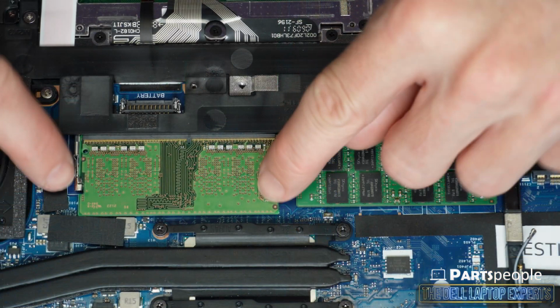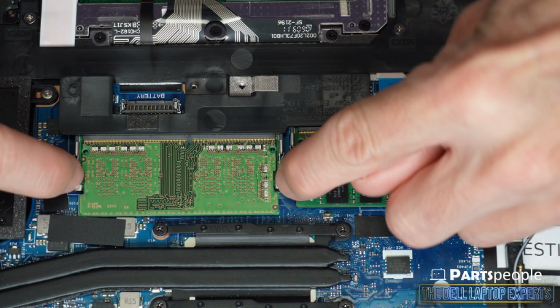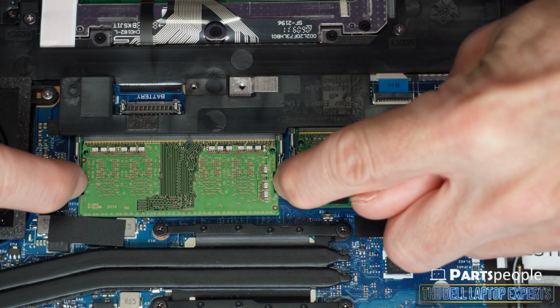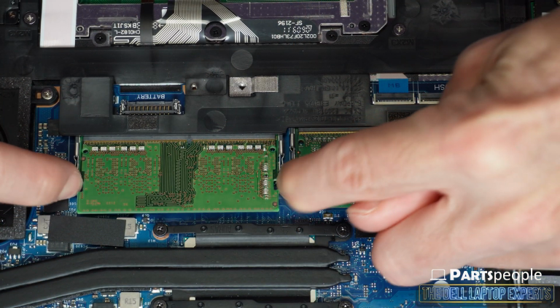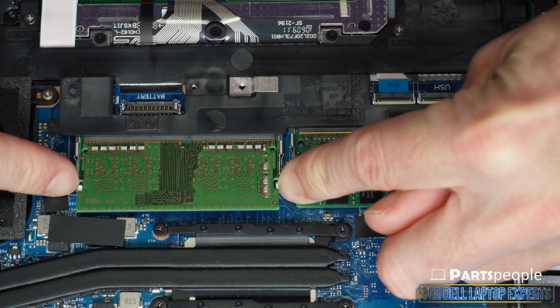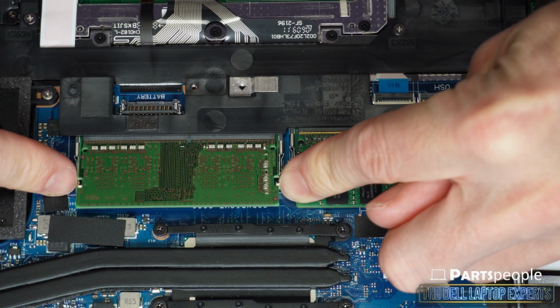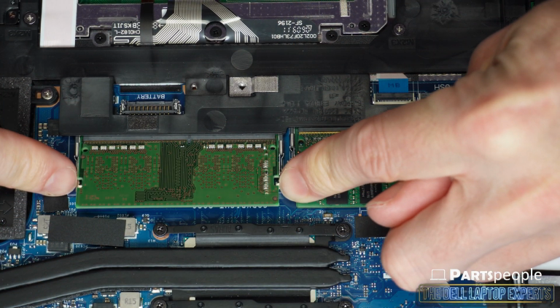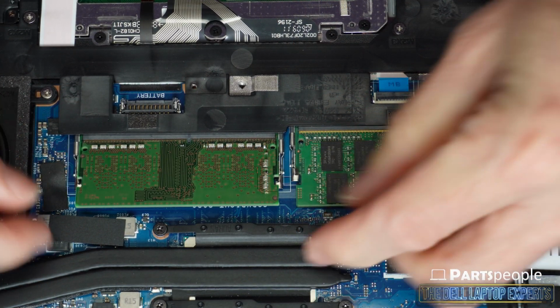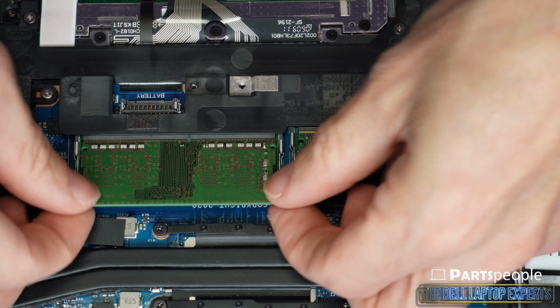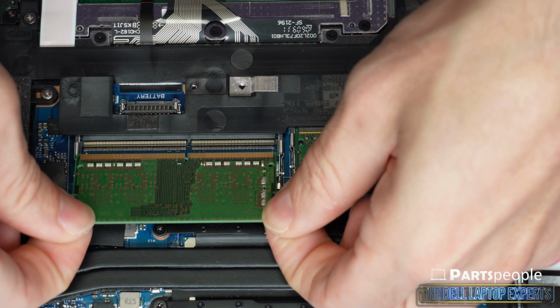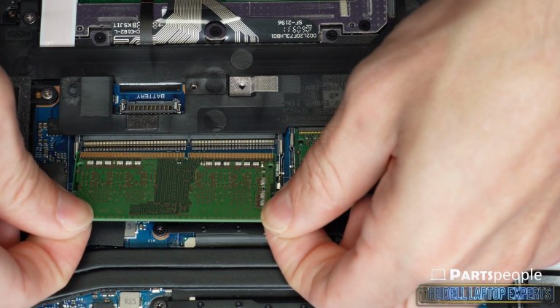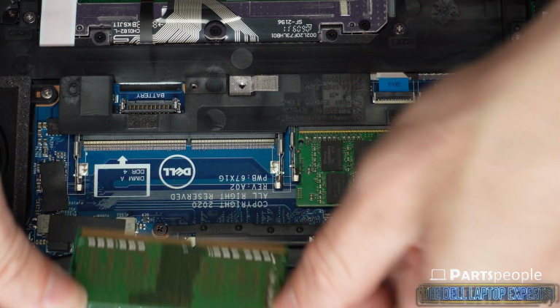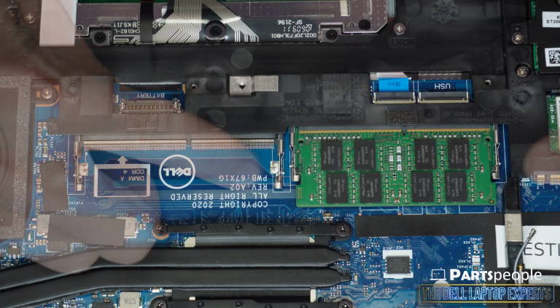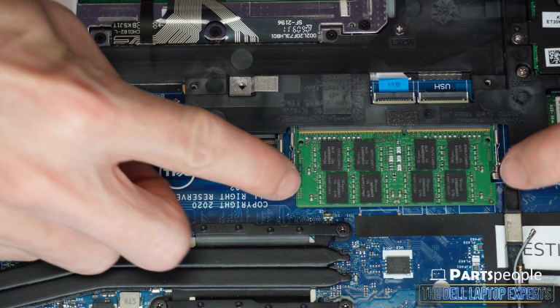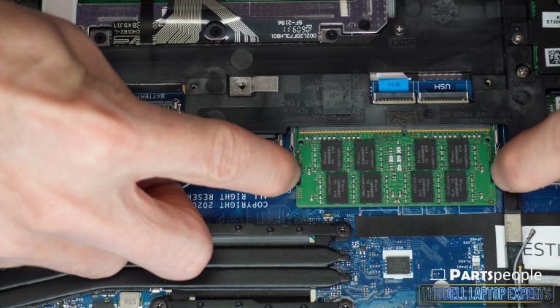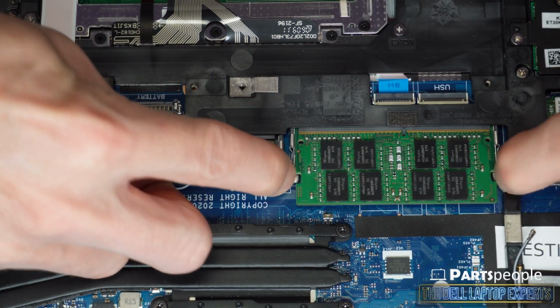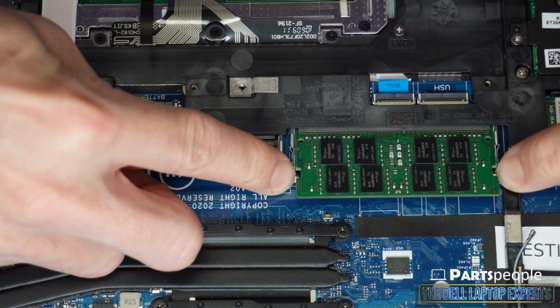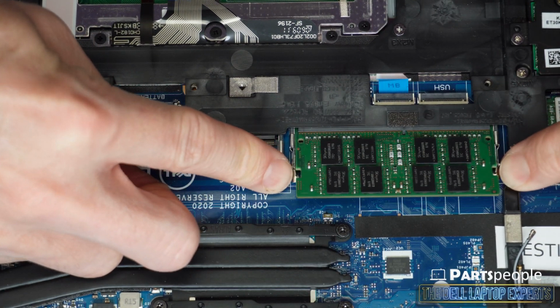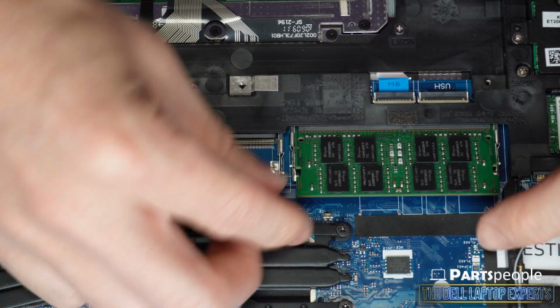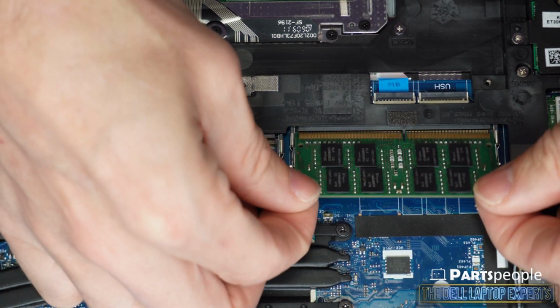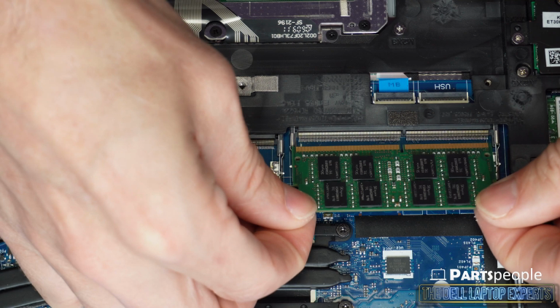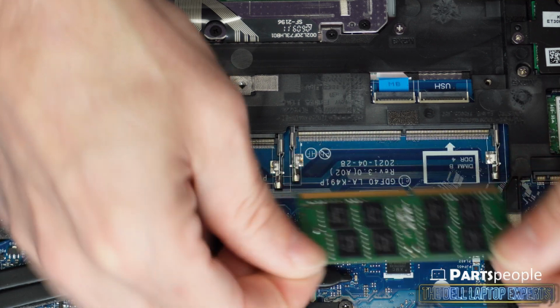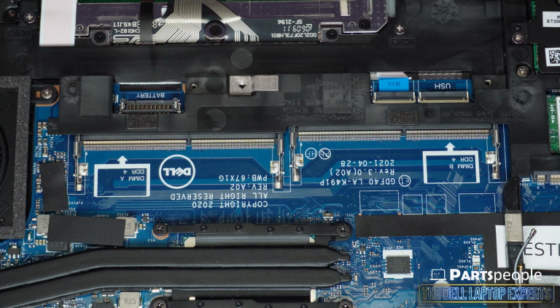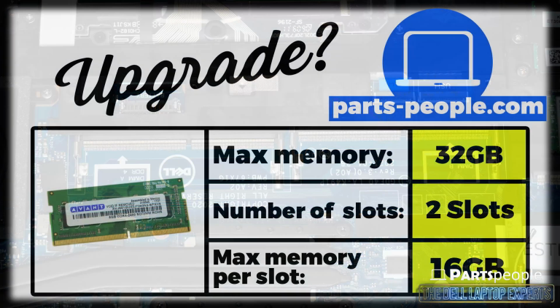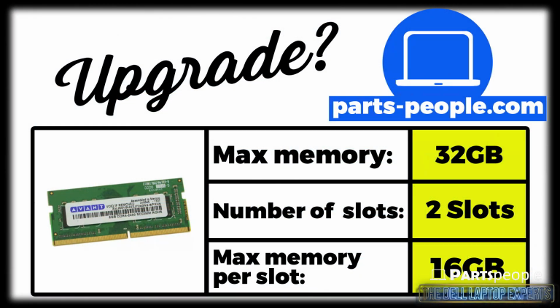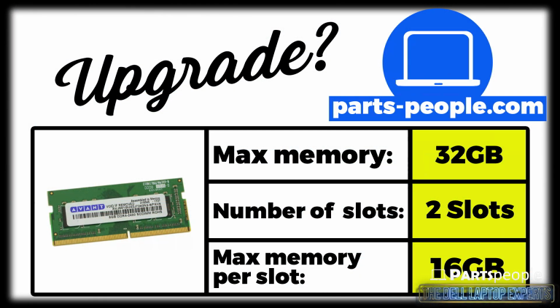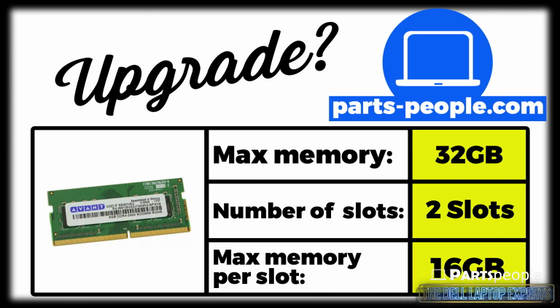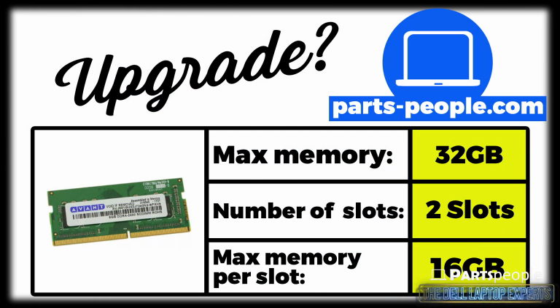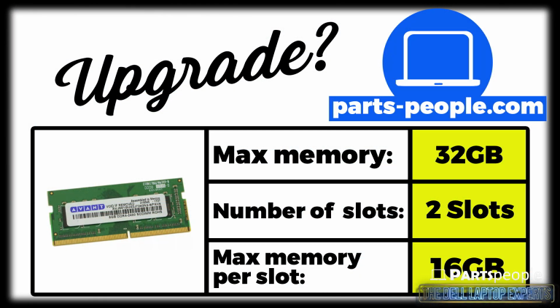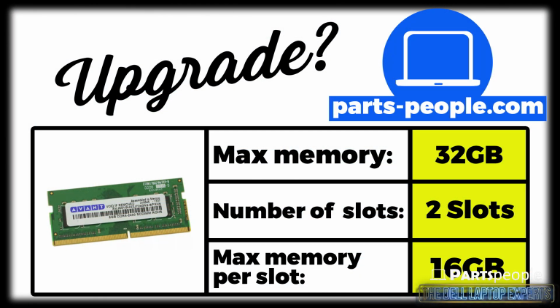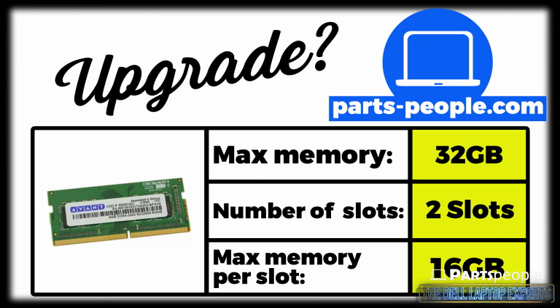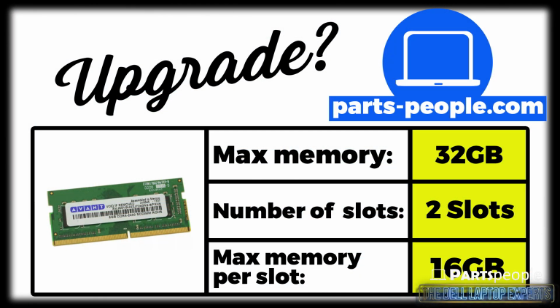Now separate the clips to release and slide out your memory. If you're looking to upgrade your memory and you don't know your options, I've listed them here.